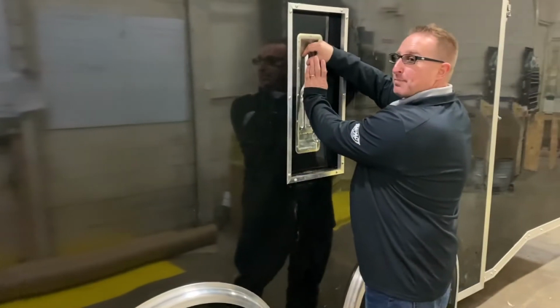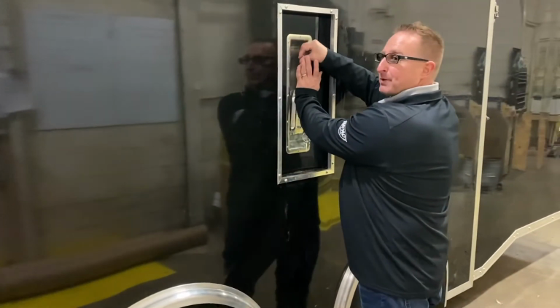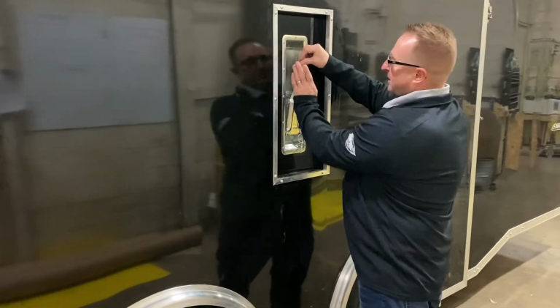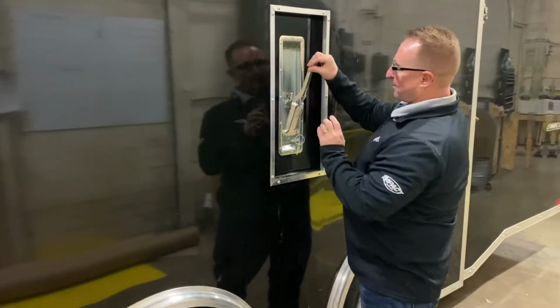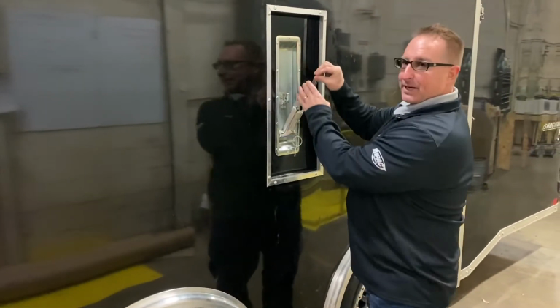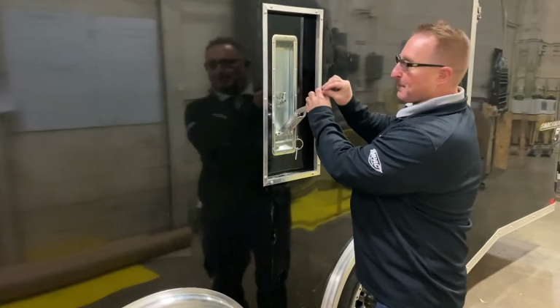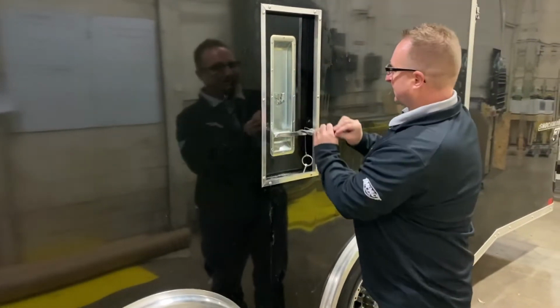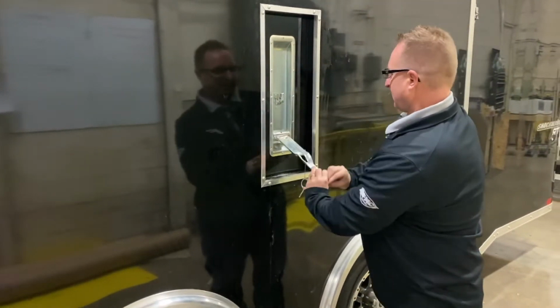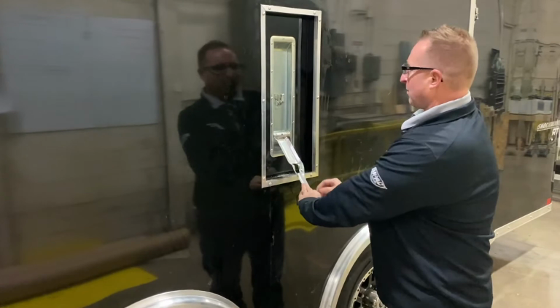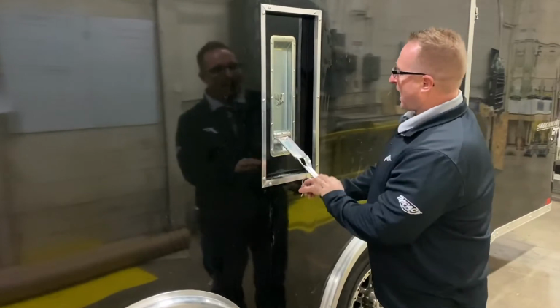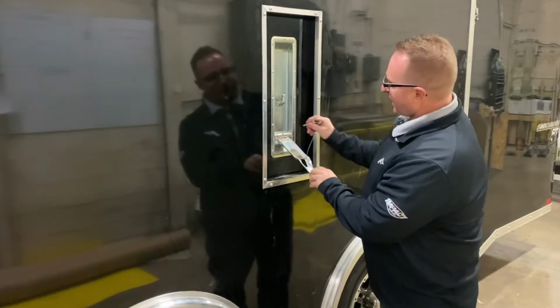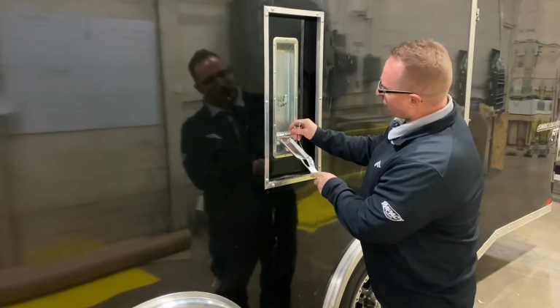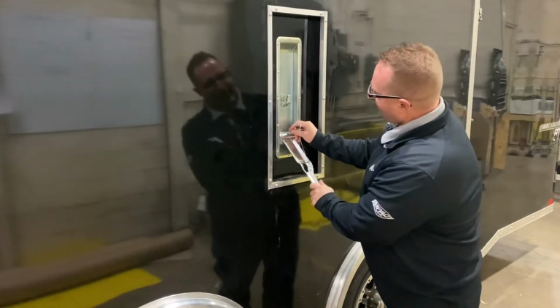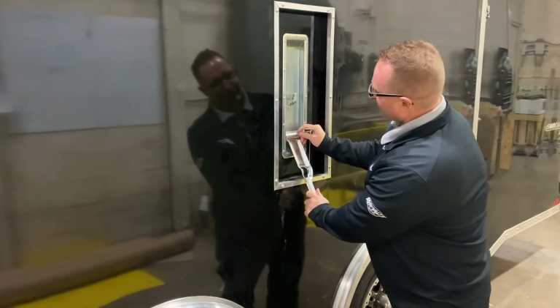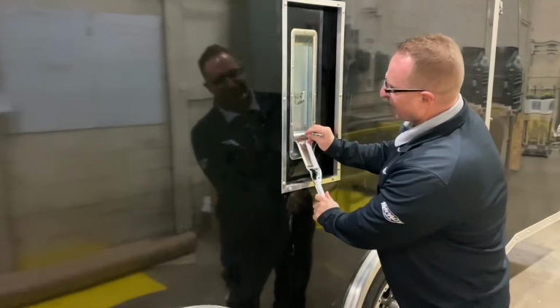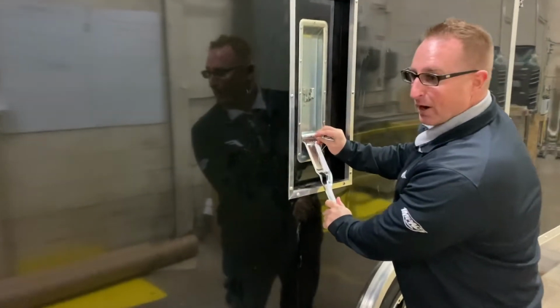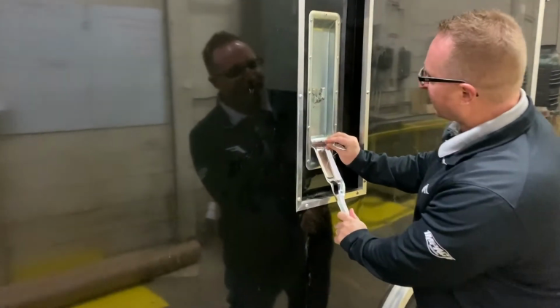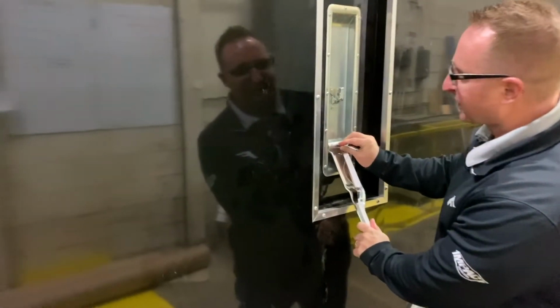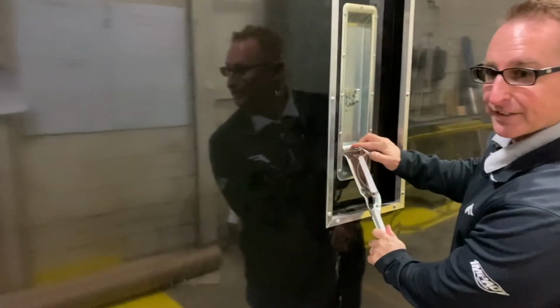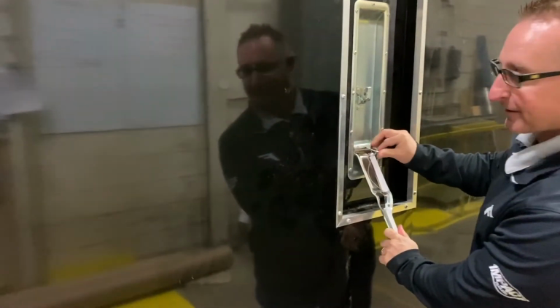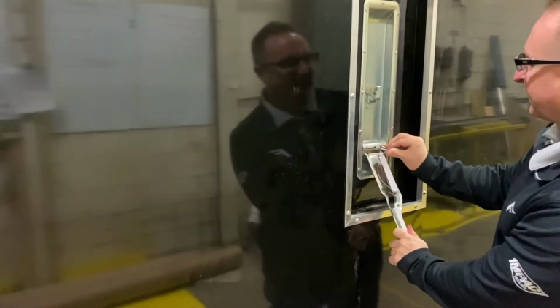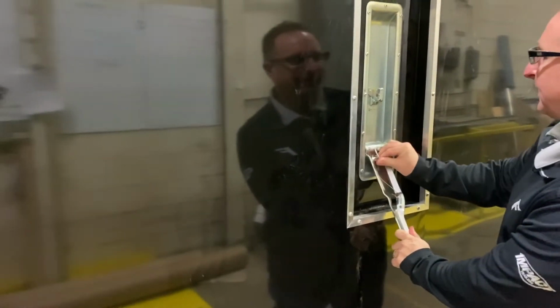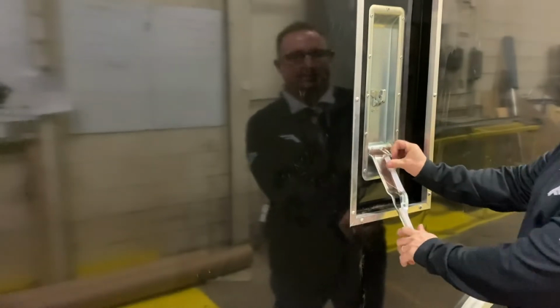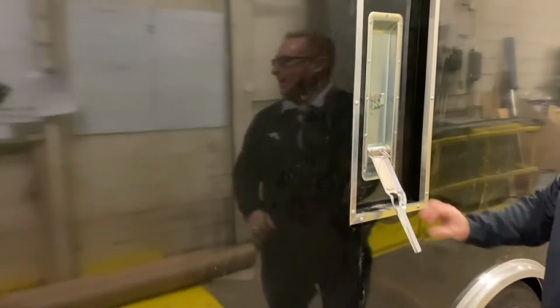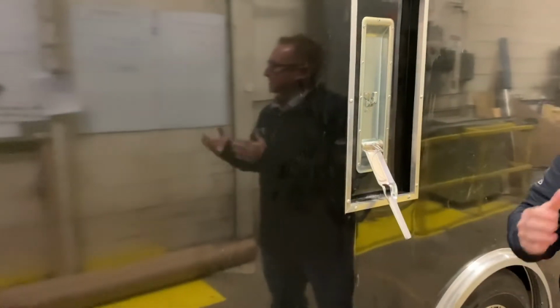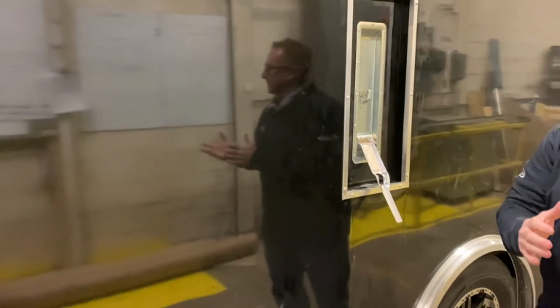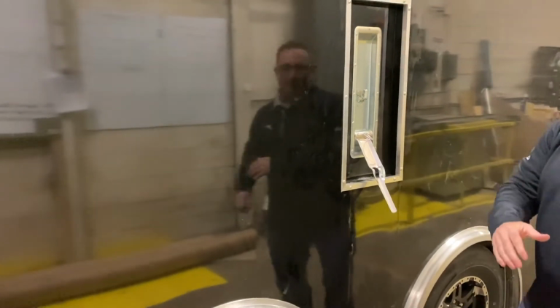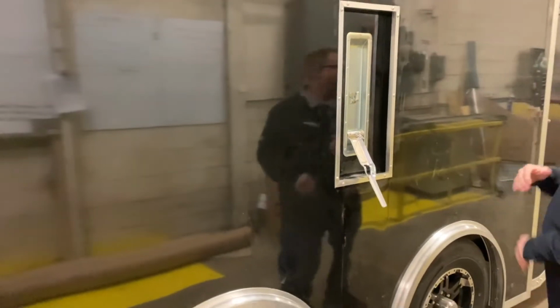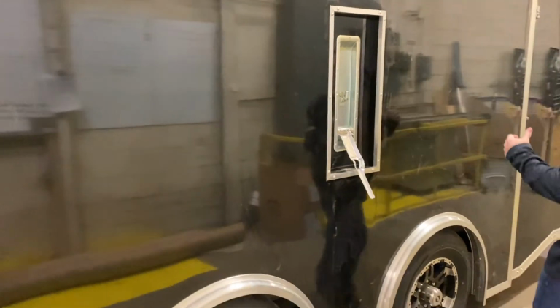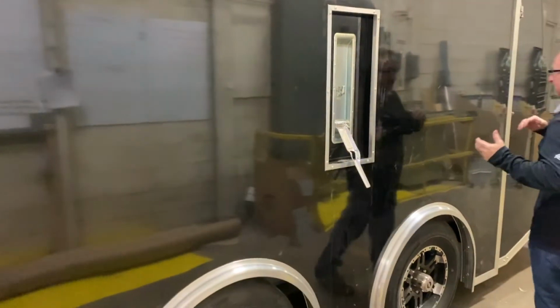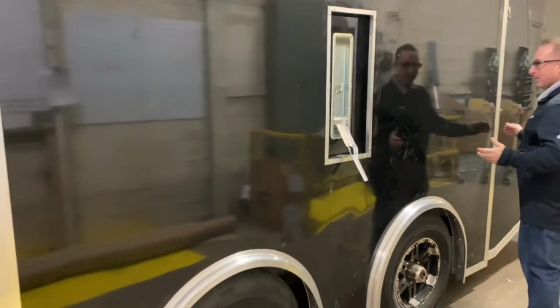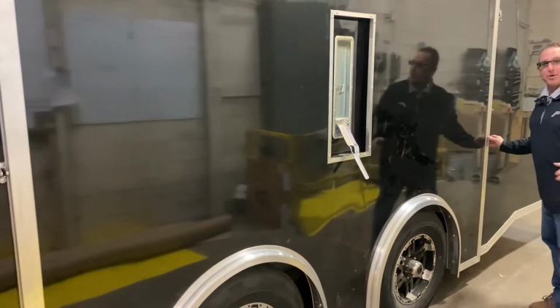You're going to pop the cam, bring it down, and then you're going to pin it right into place — that locks everything into place. Now you're able to open up the door.